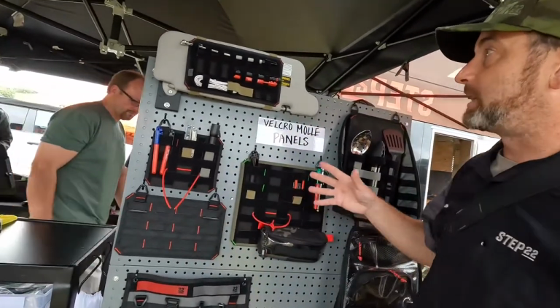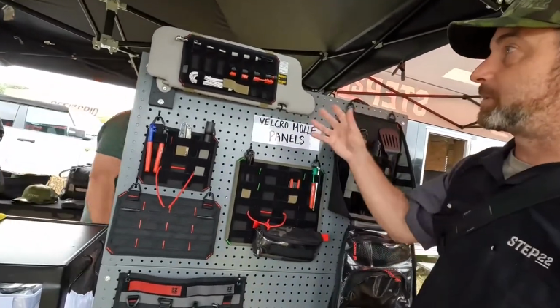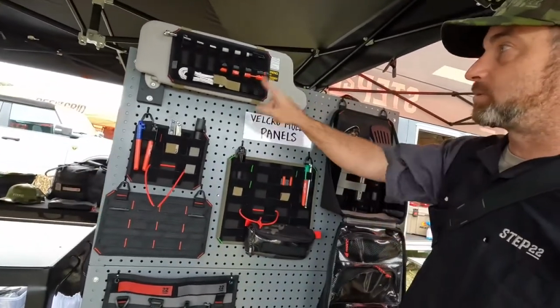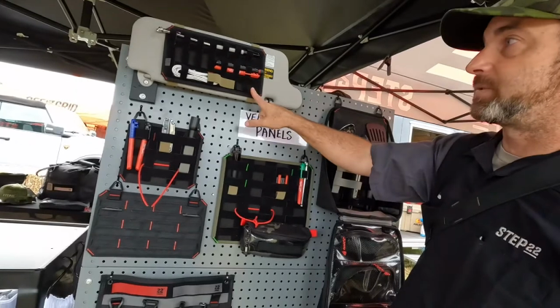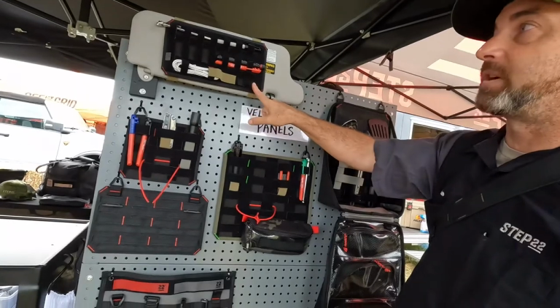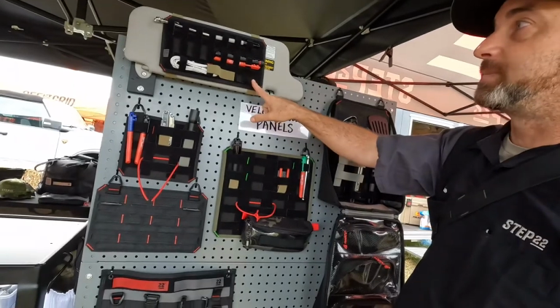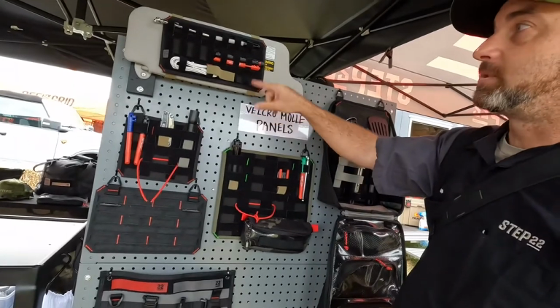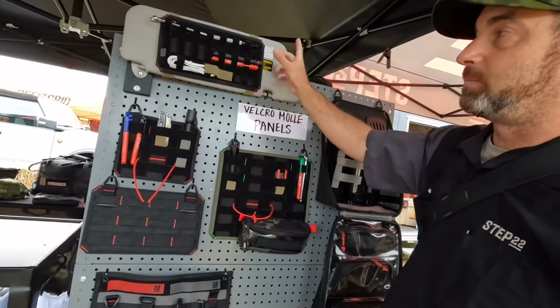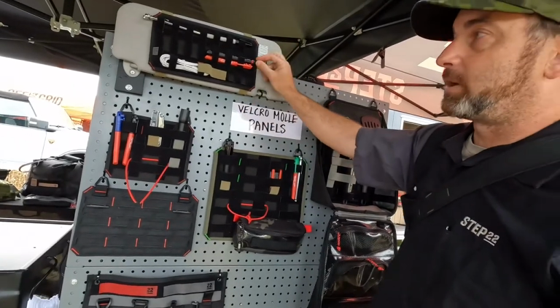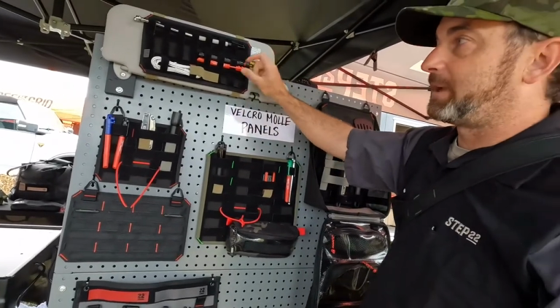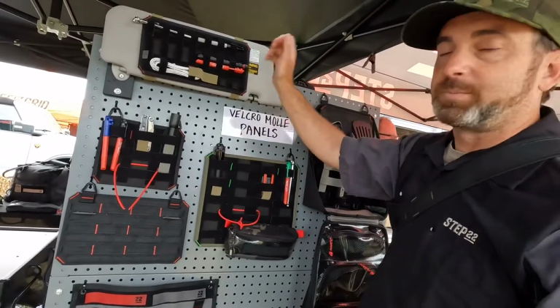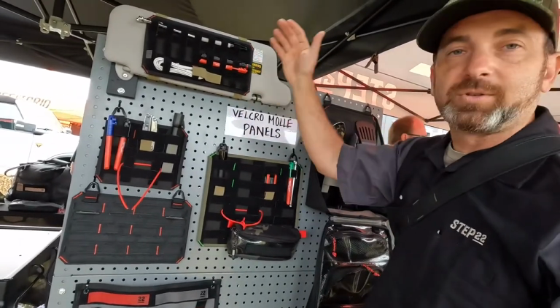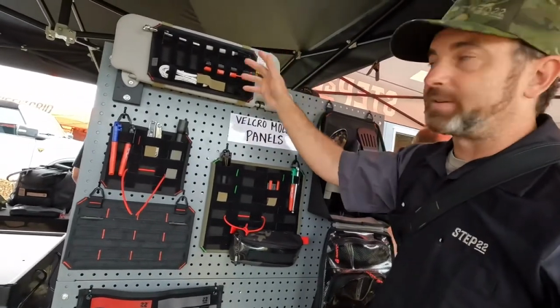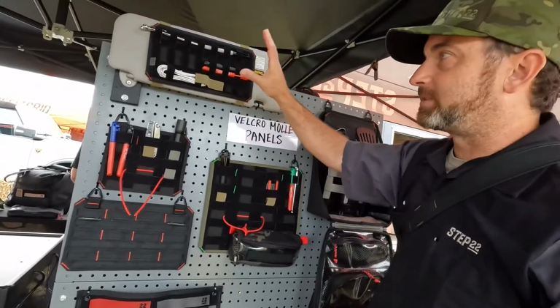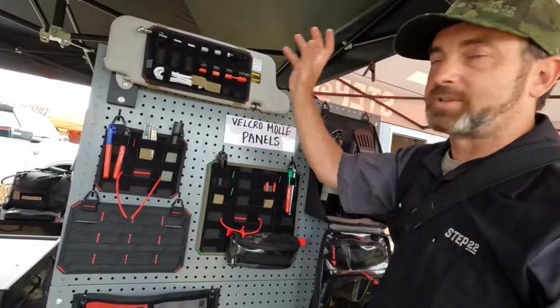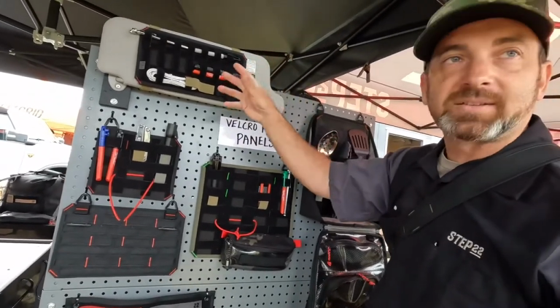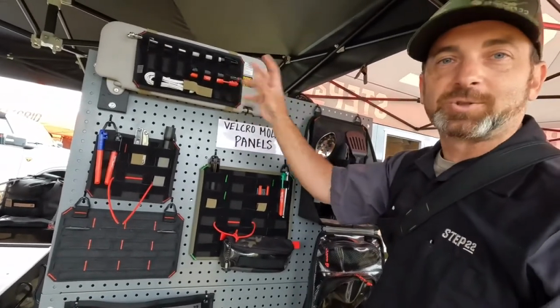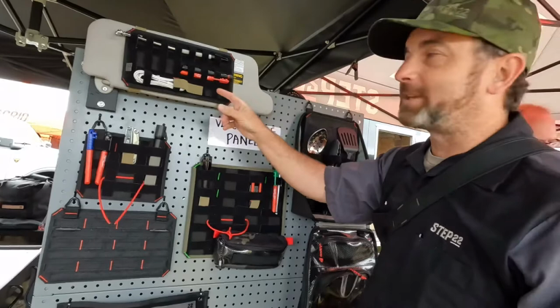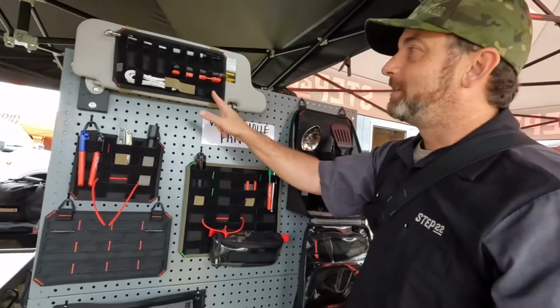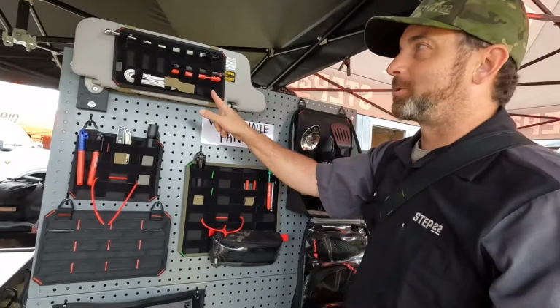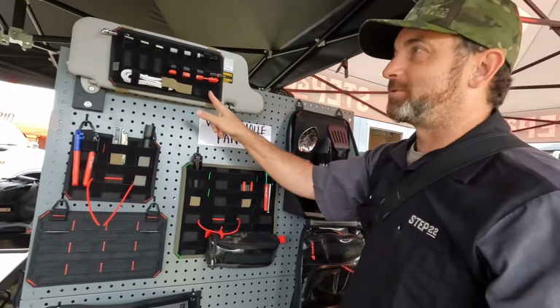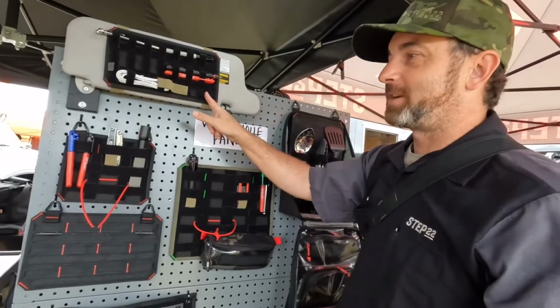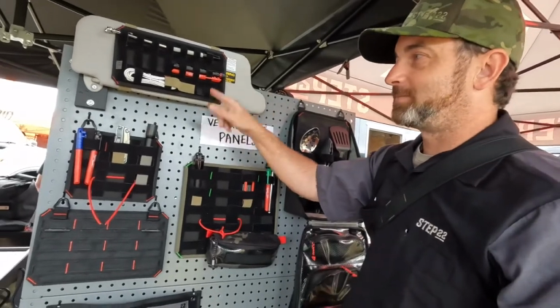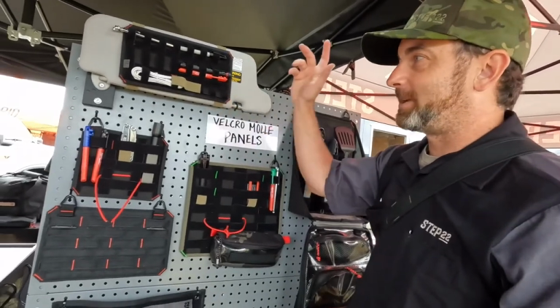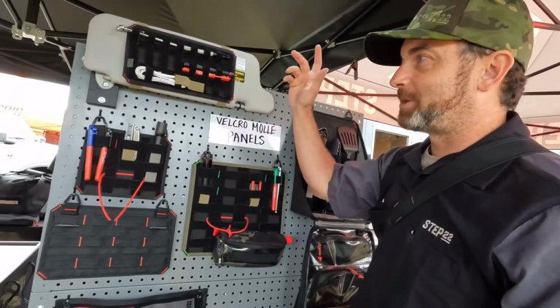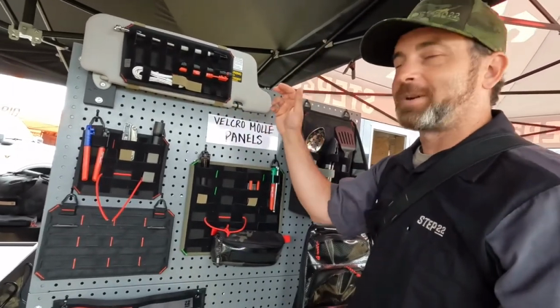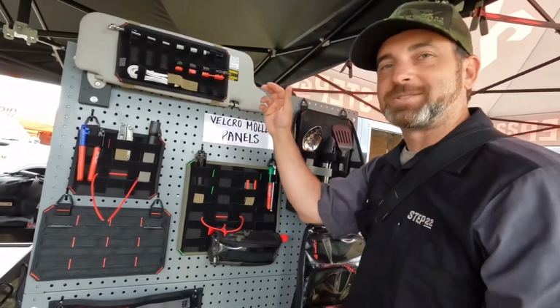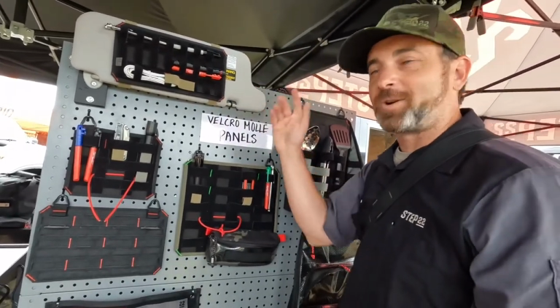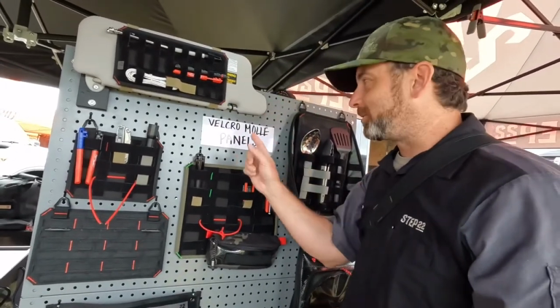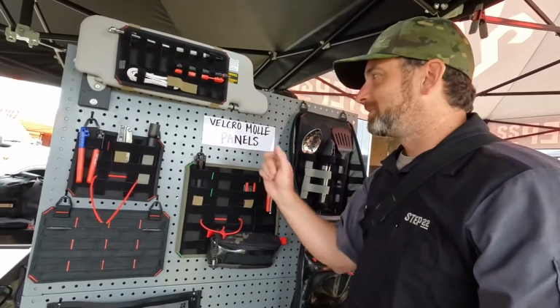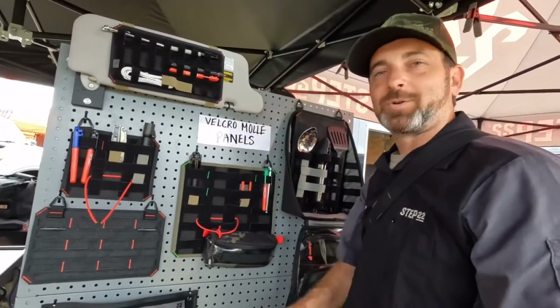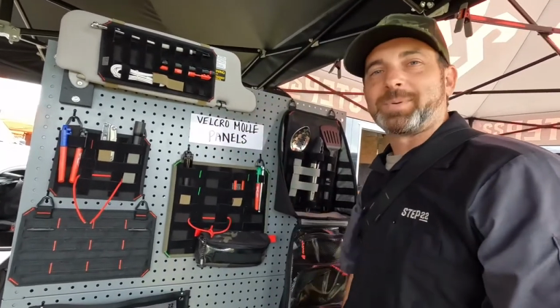This is the first time that MOLLE and Velcro have ever been married in this way — pretty cool. This one here is for the sun visor. So you can put your pens, Bluetooth, sunglasses, tourniquet — throw that on your sun visor and you're off to the races. So those are our new Velcro MOLLE panels.